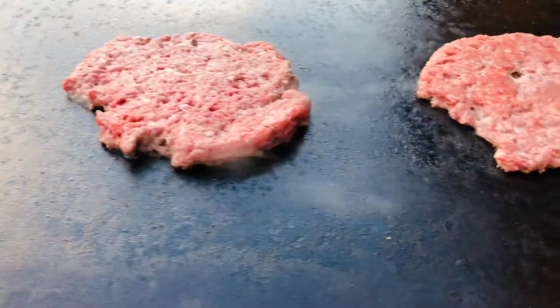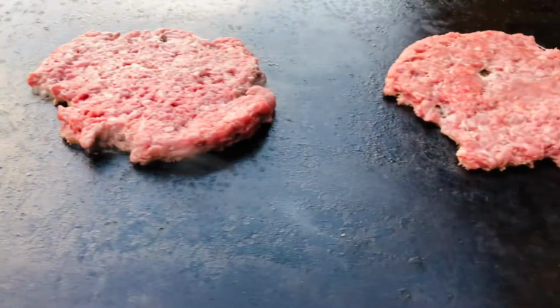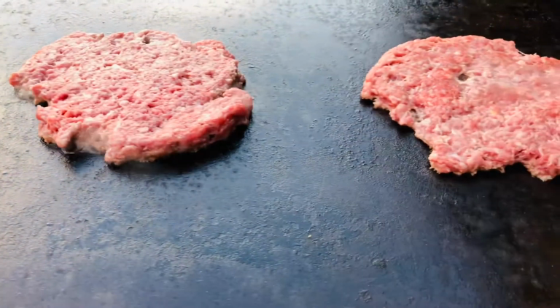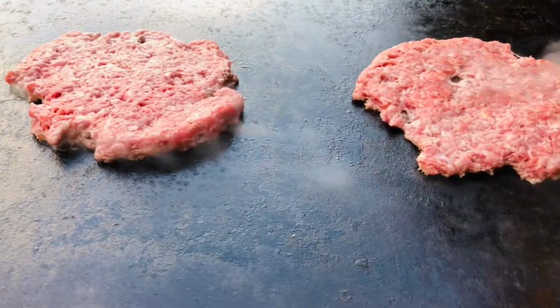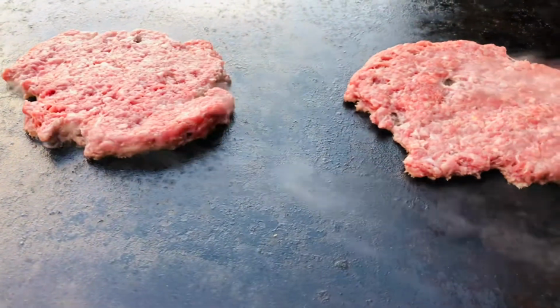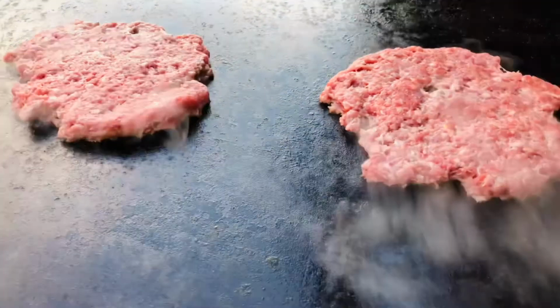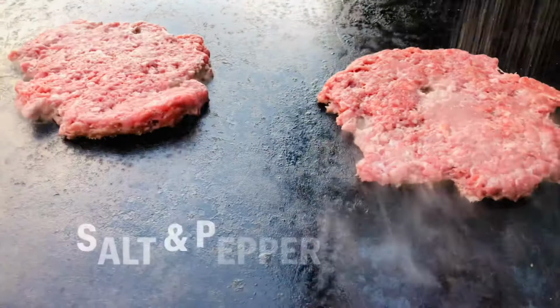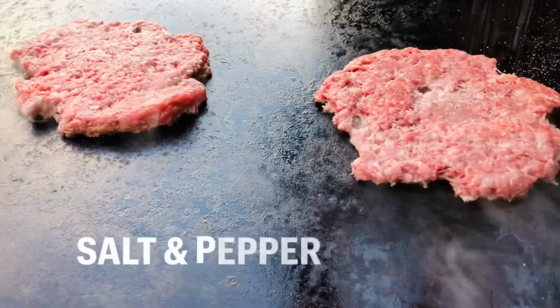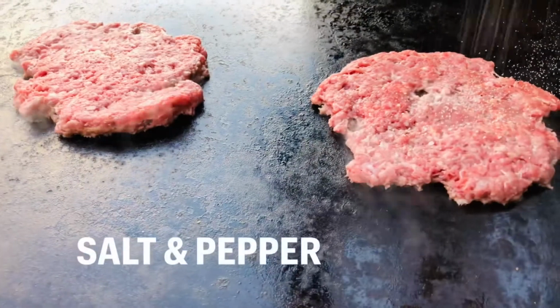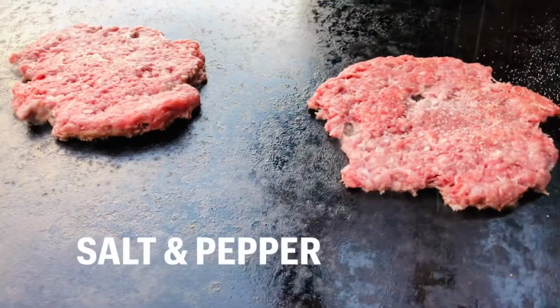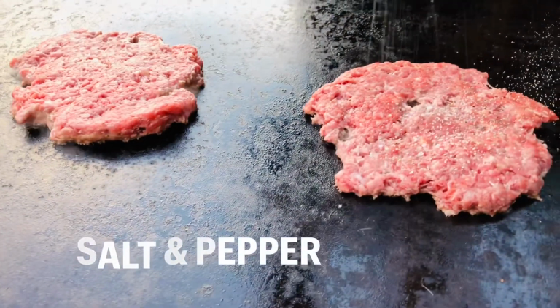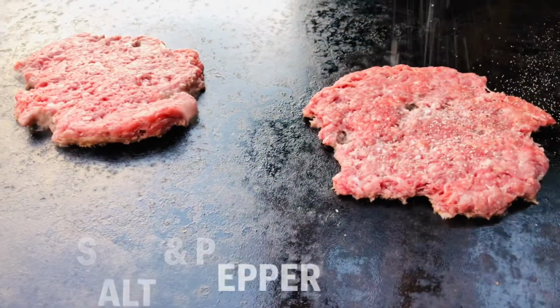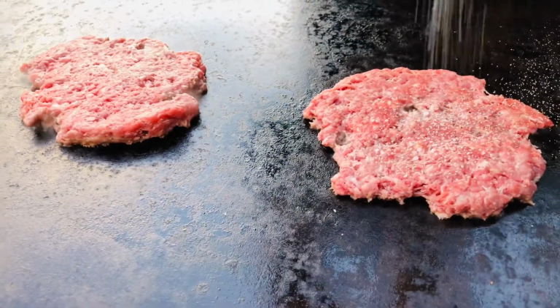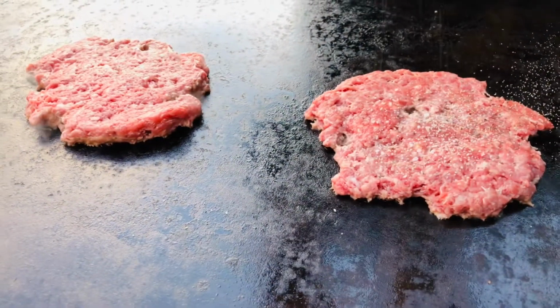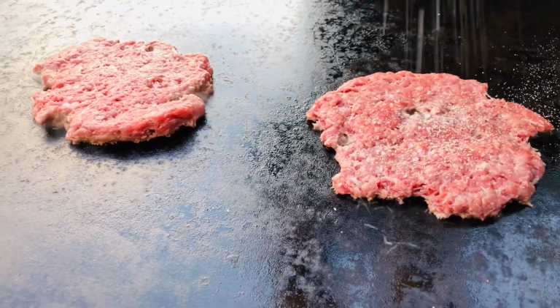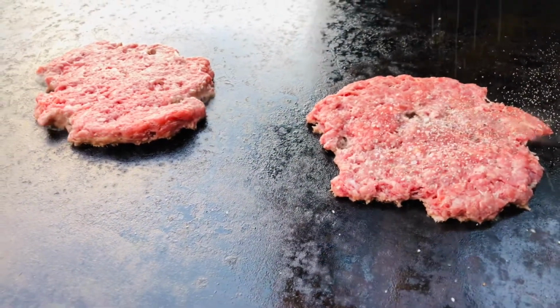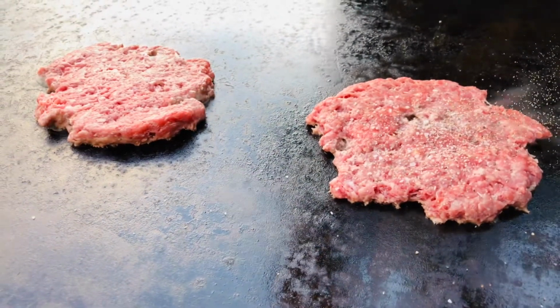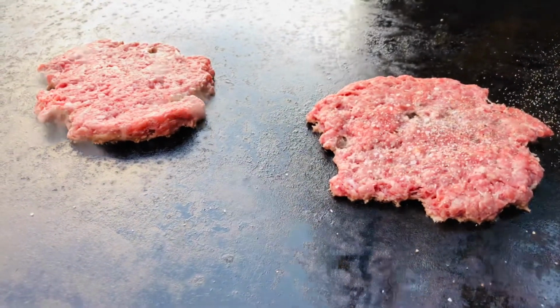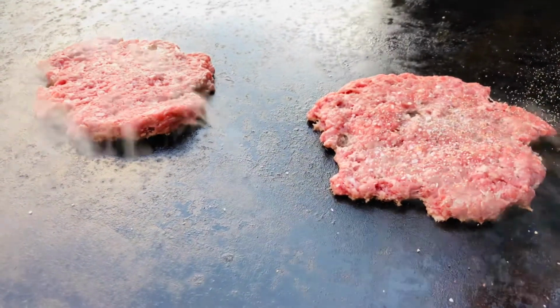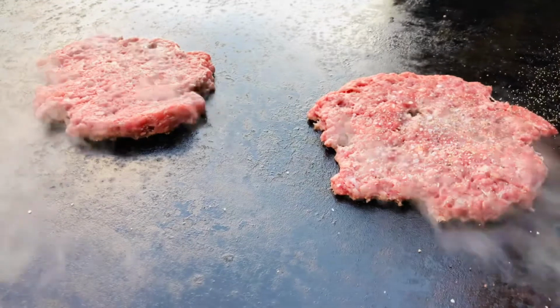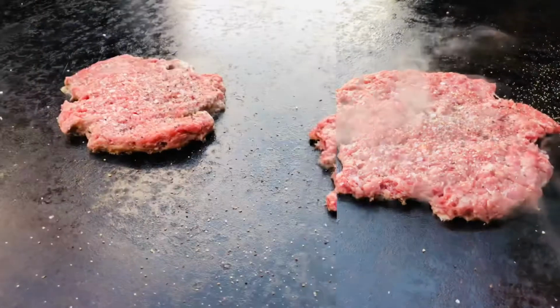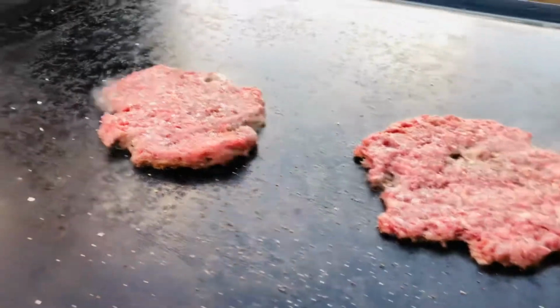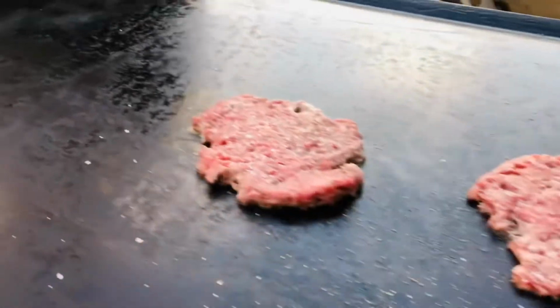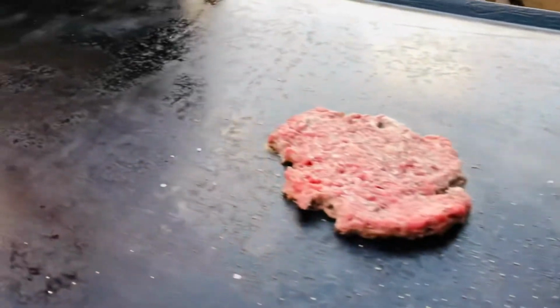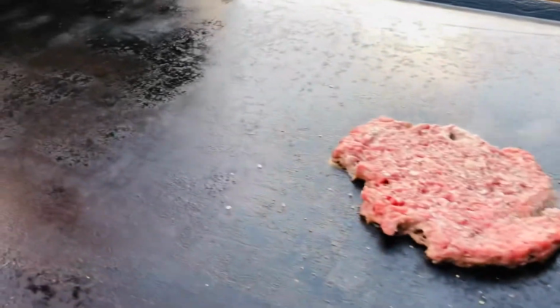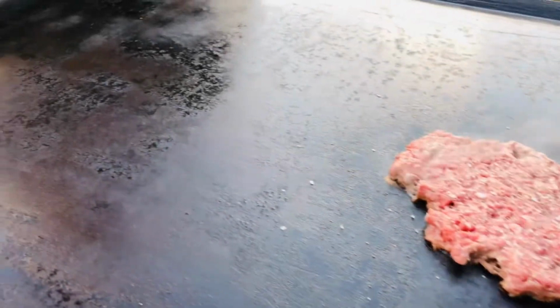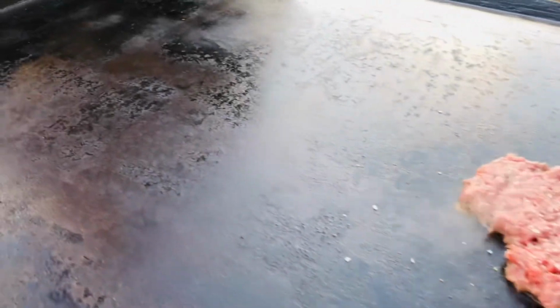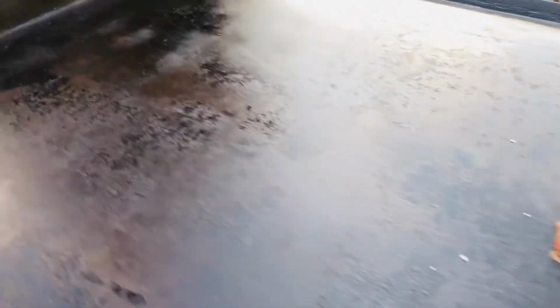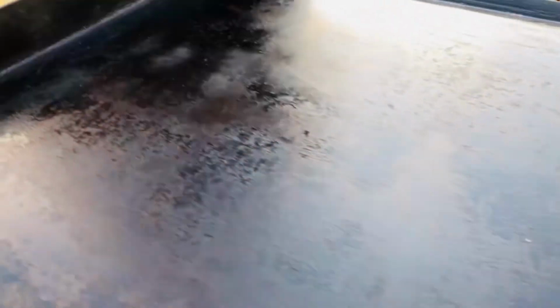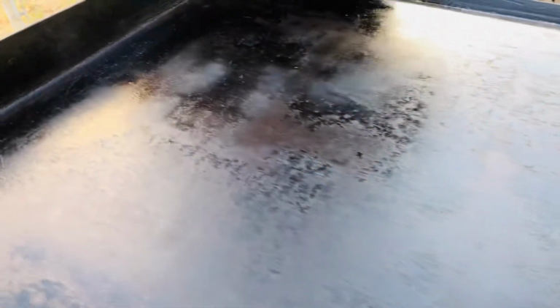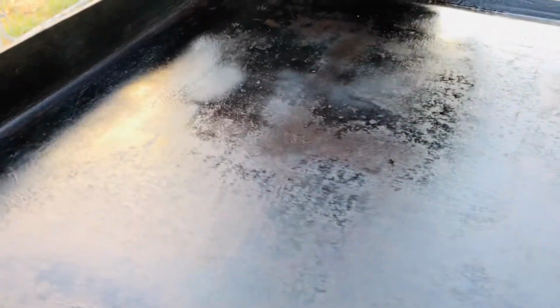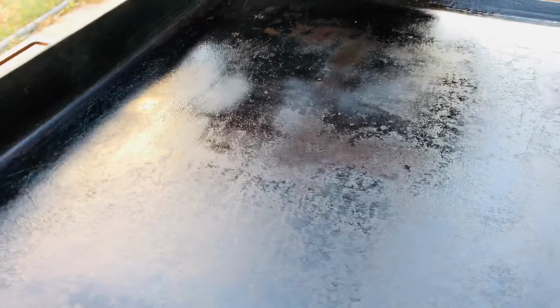After getting them smashed, I start with my brisket rub, which is one part kosher salt and one part coarse ground black pepper, a little bit of granulated garlic, and a little bit of granulated onion.